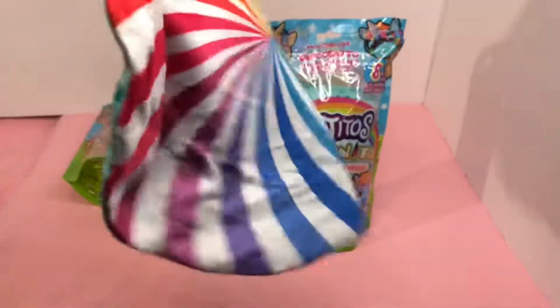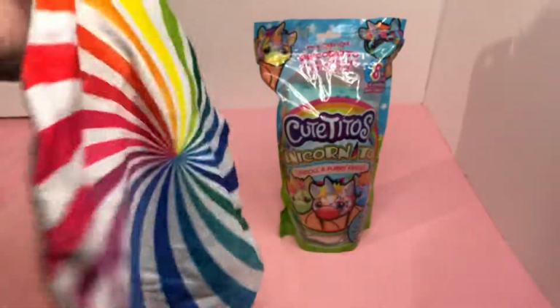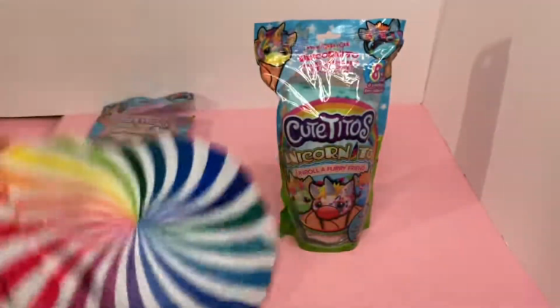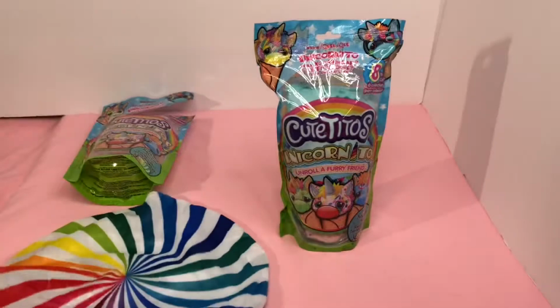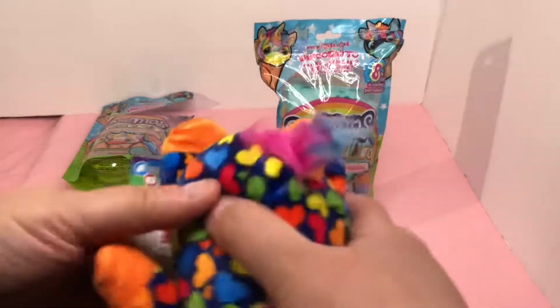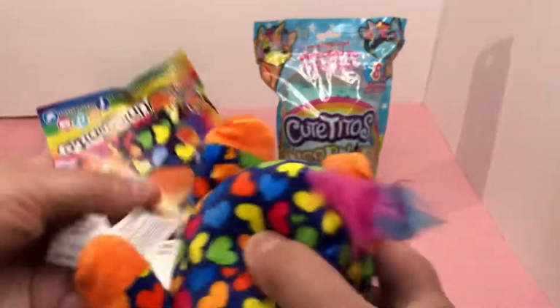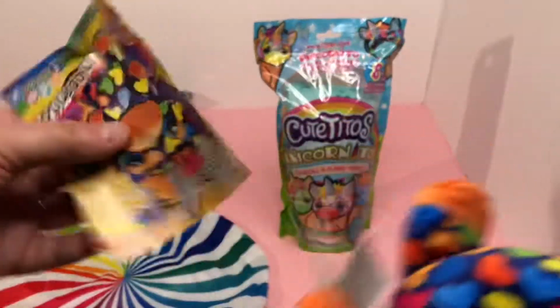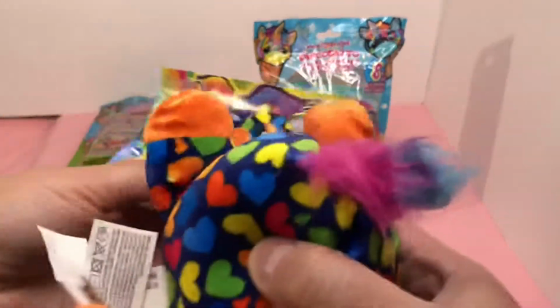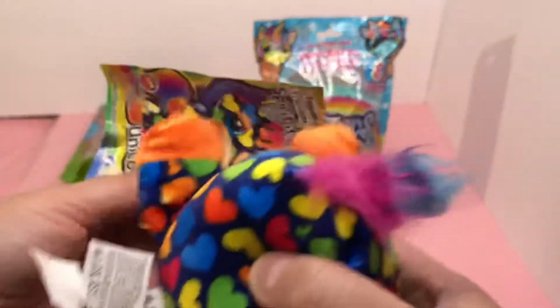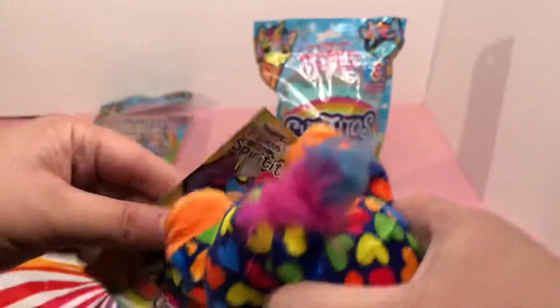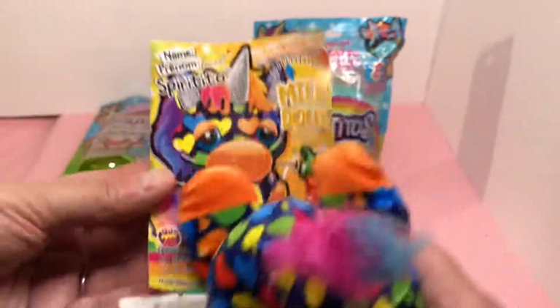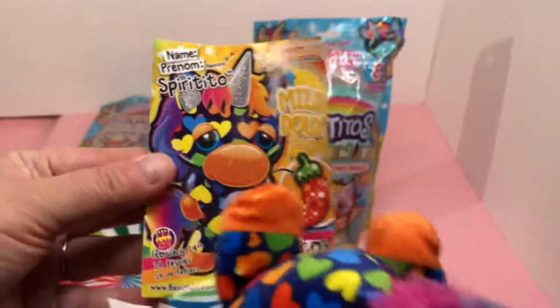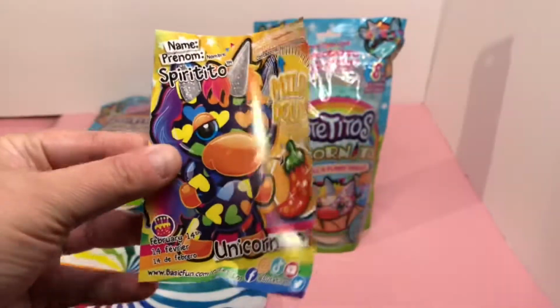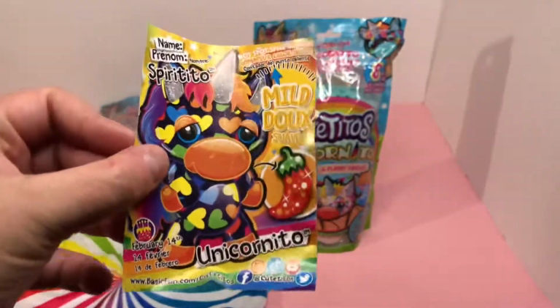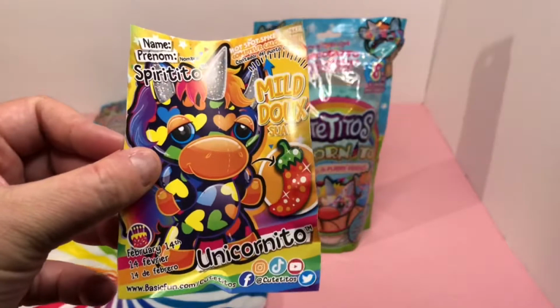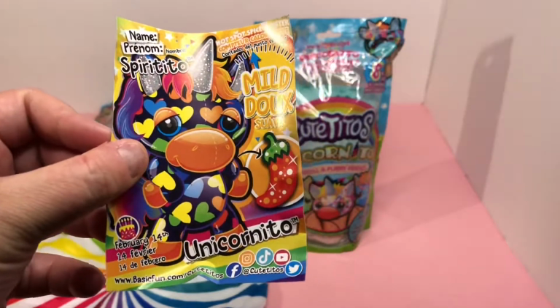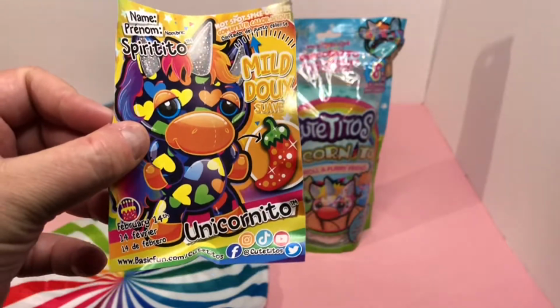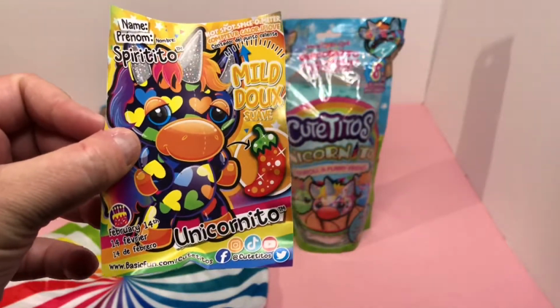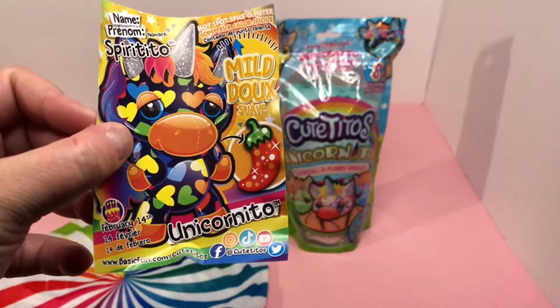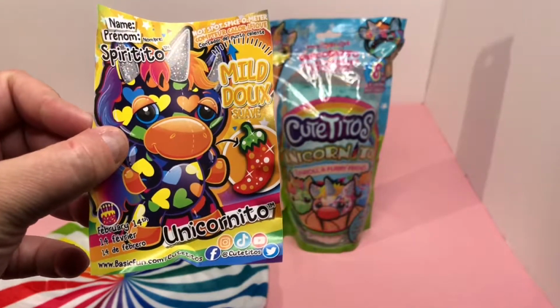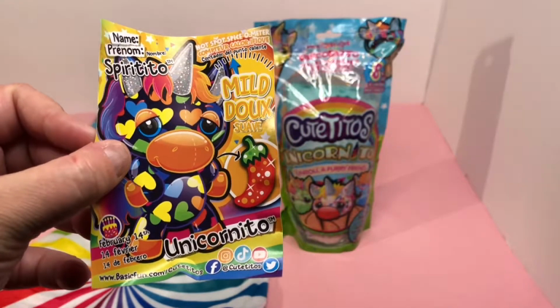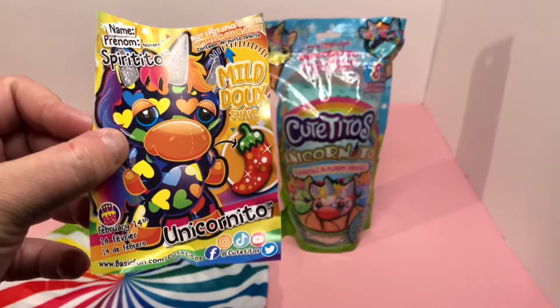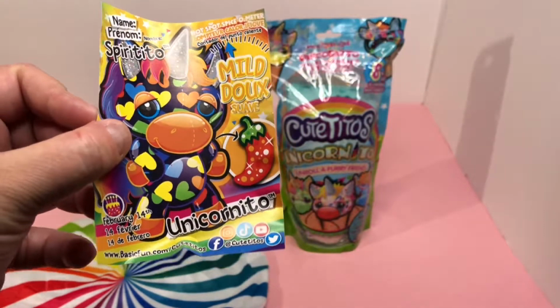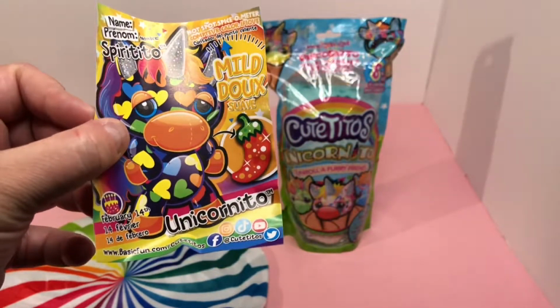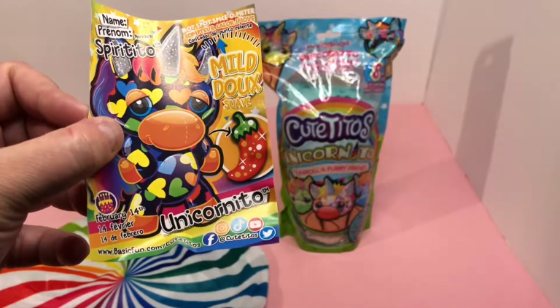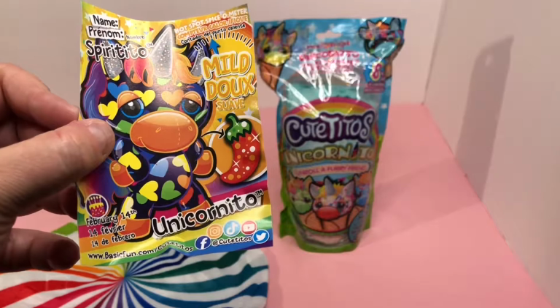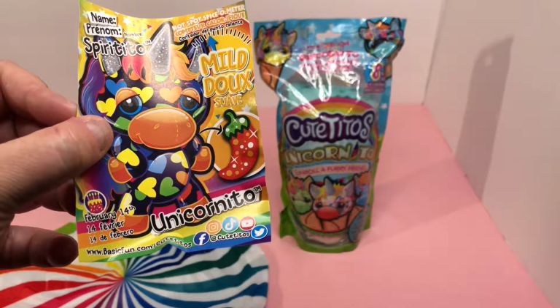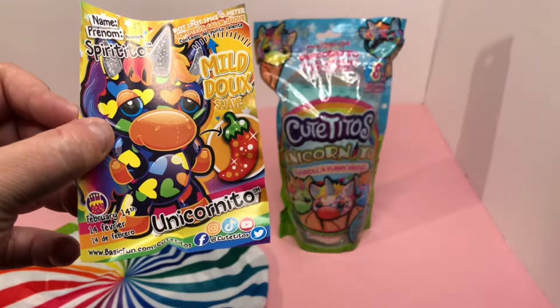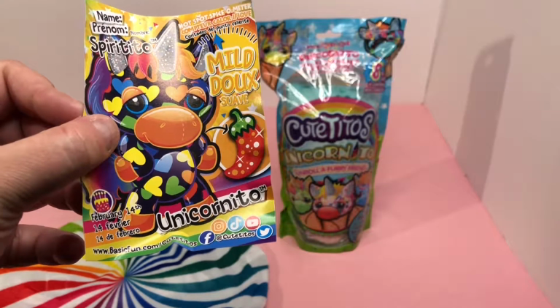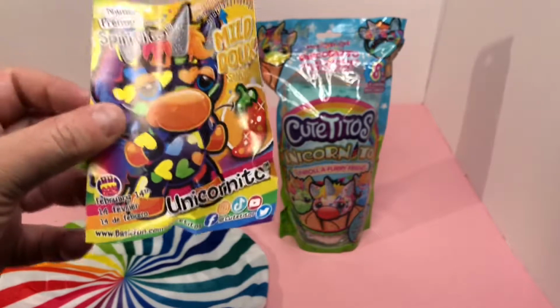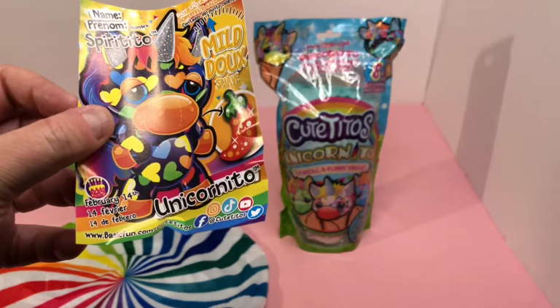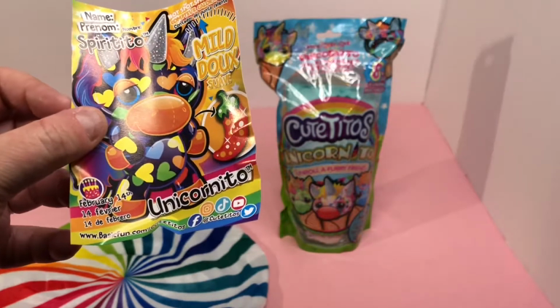And here — who do we have? We have Spirit Edo, a unicorn E-Toe. This is a mild. Its birthday is February the 14th — oh, Valentine's Day! Look at that!